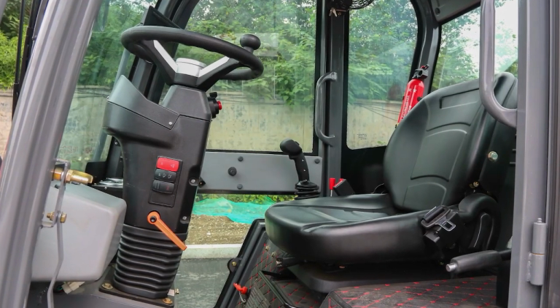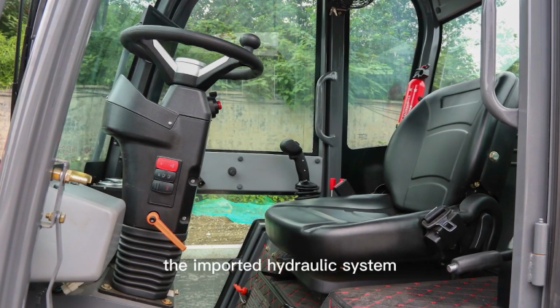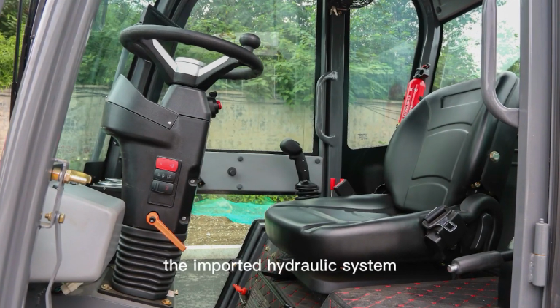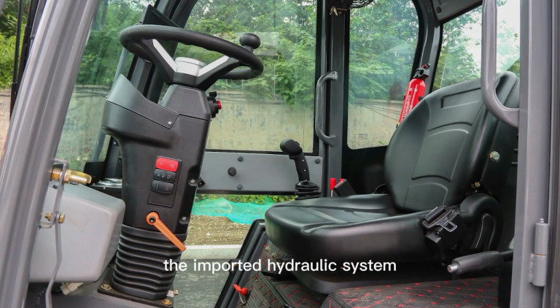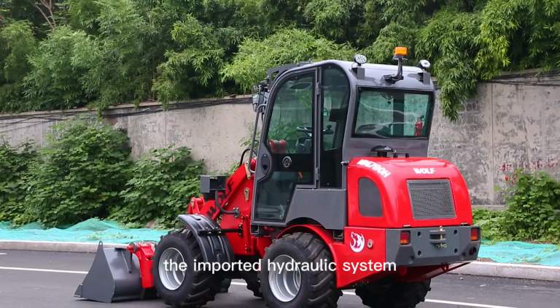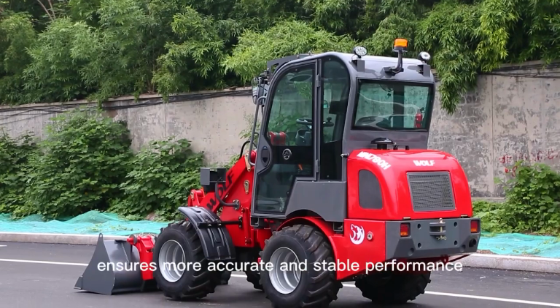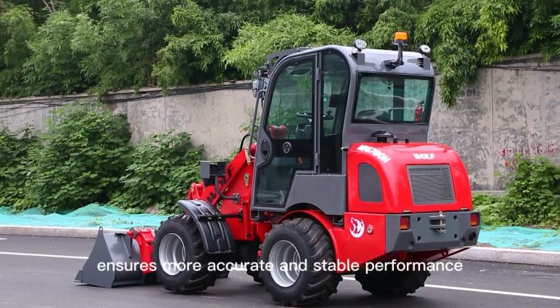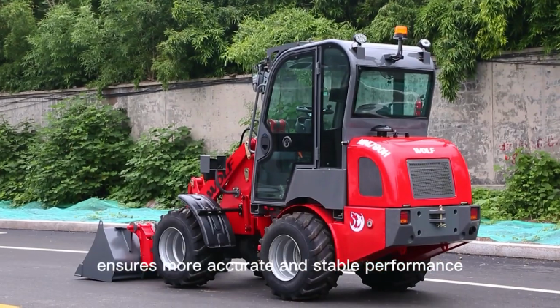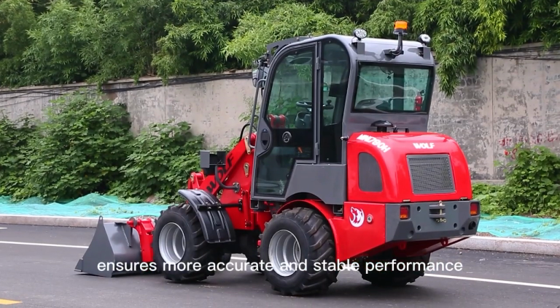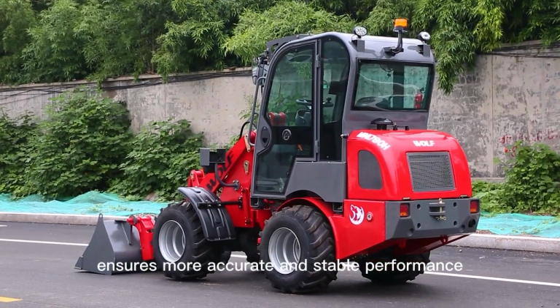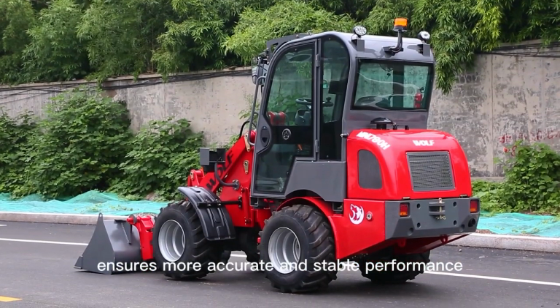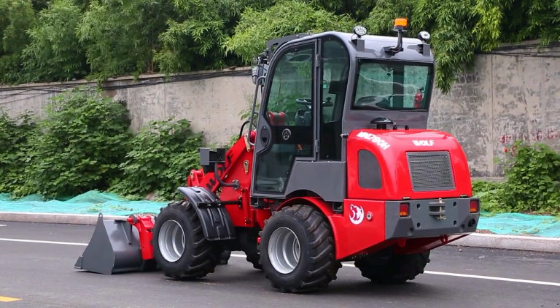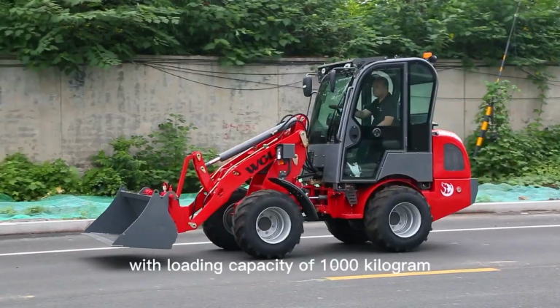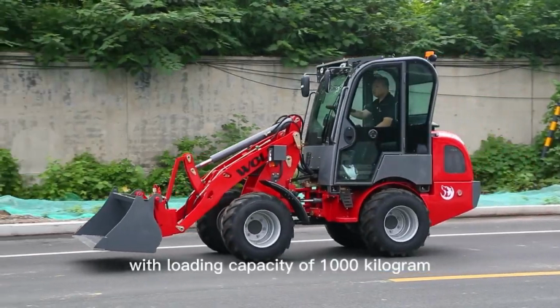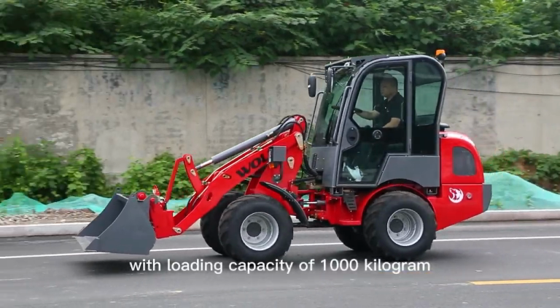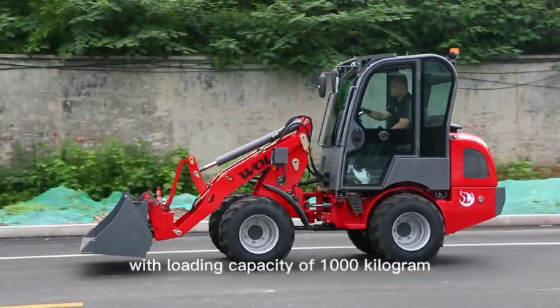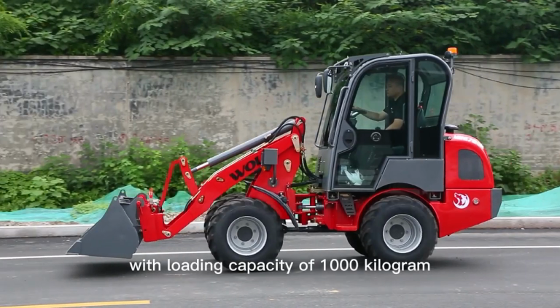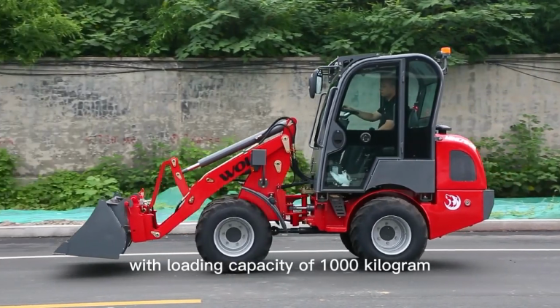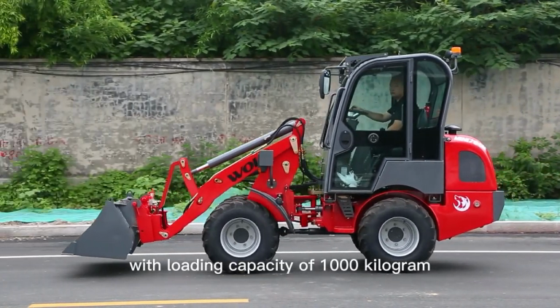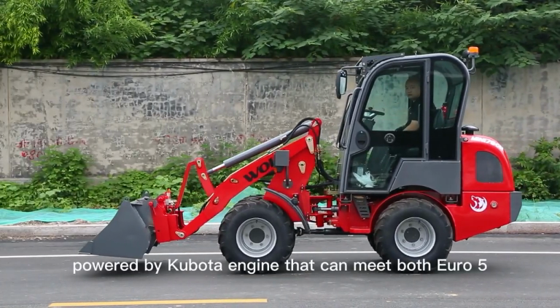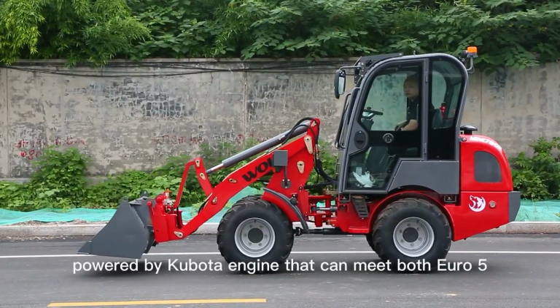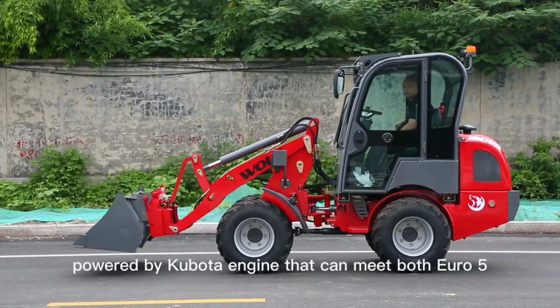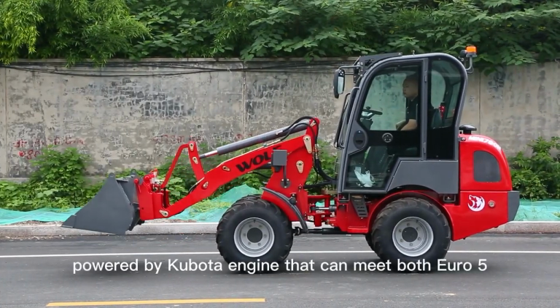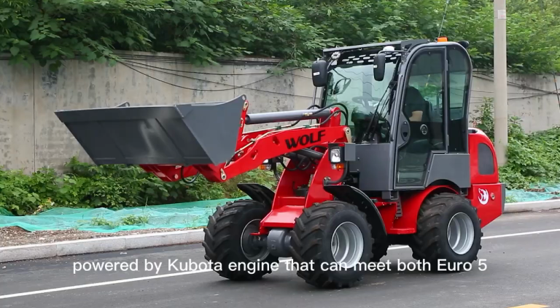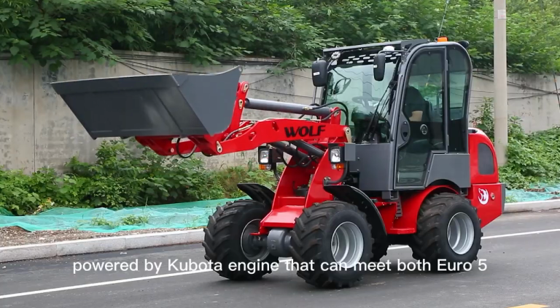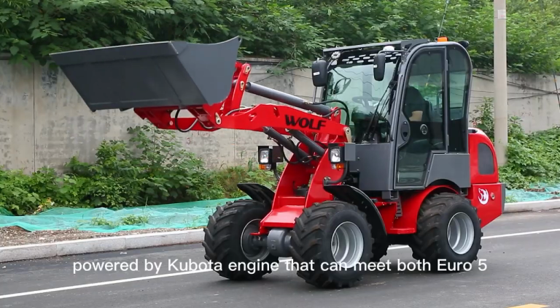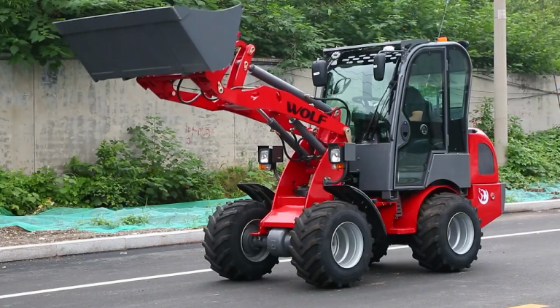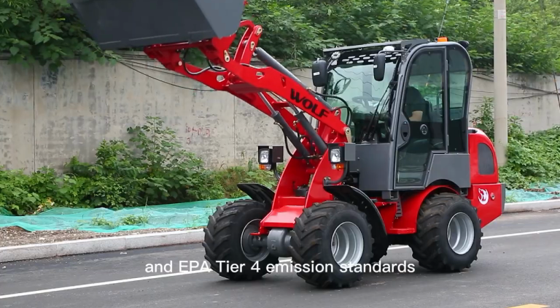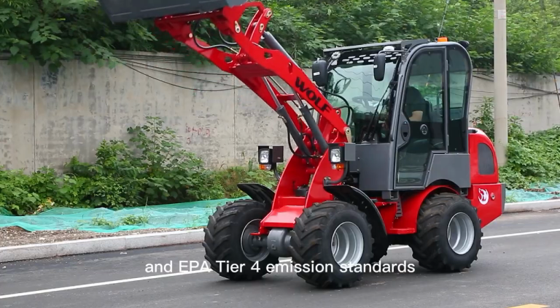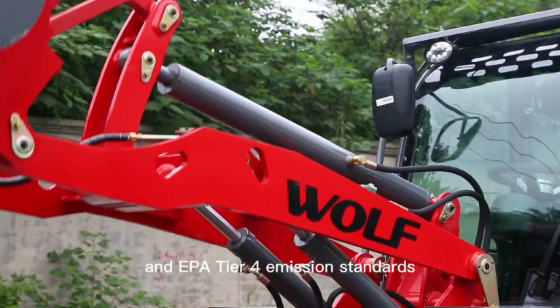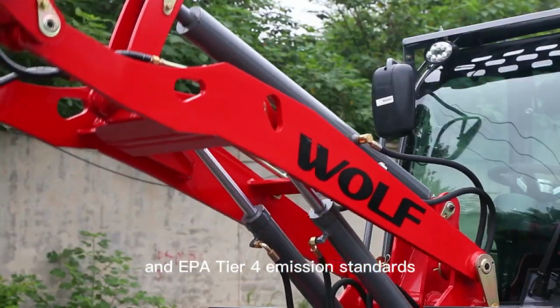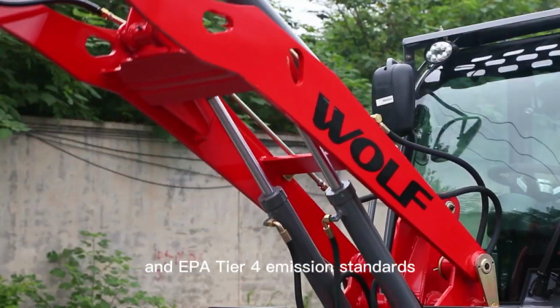The intelligent hydraulic system ensures more accurate and stable performance, with a loading capacity of 1000 kg. Powered by a Kubota engine that can meet both Euro 5 and EPA Tier 4 emission standards.